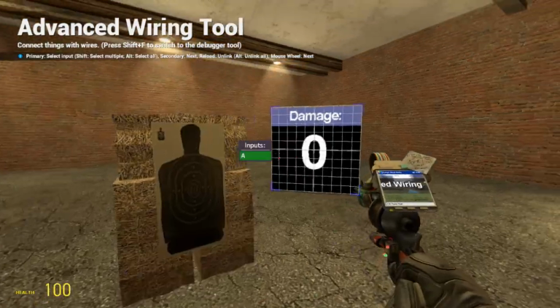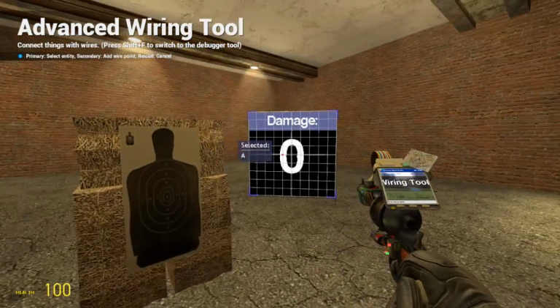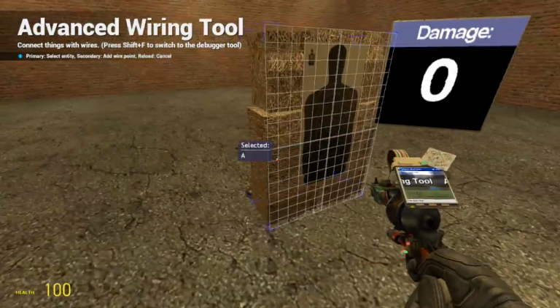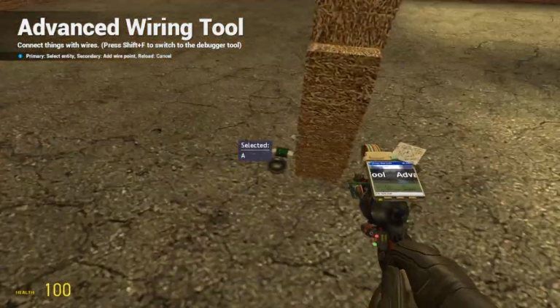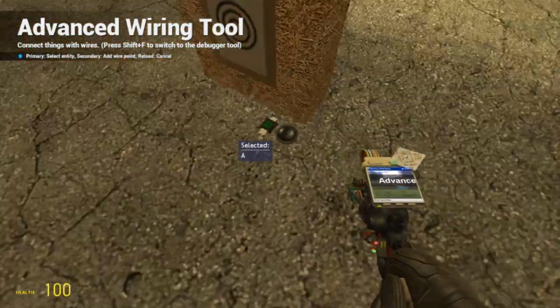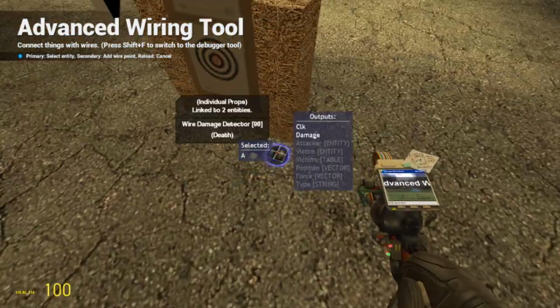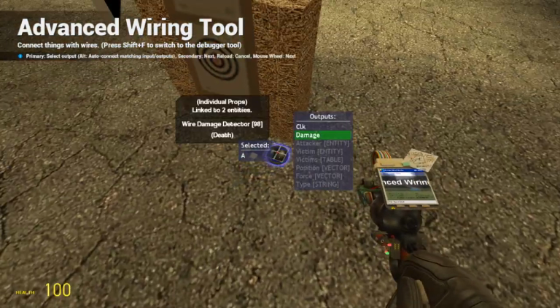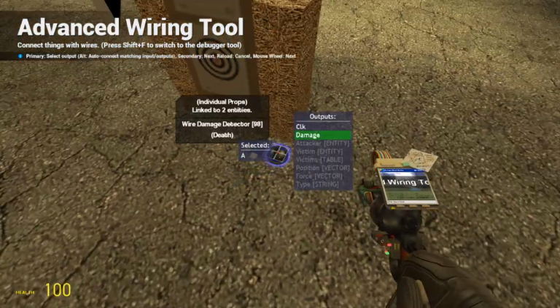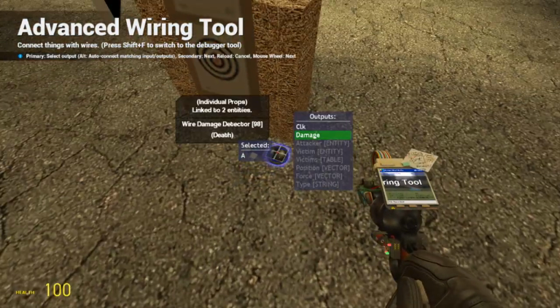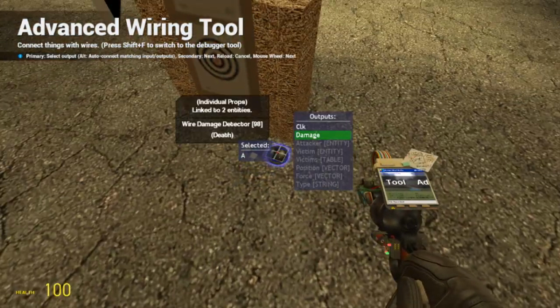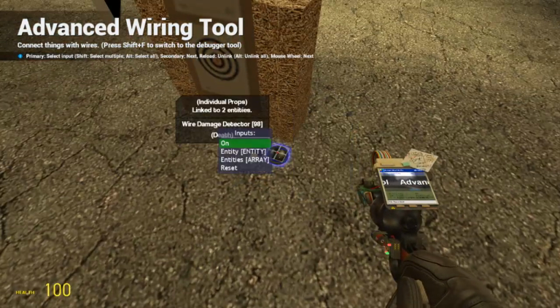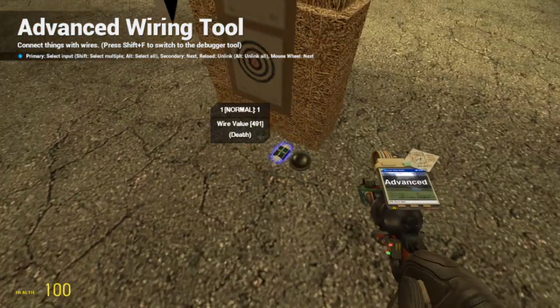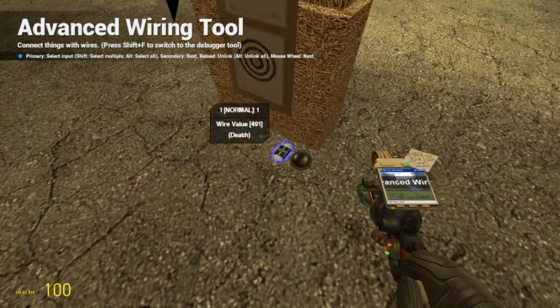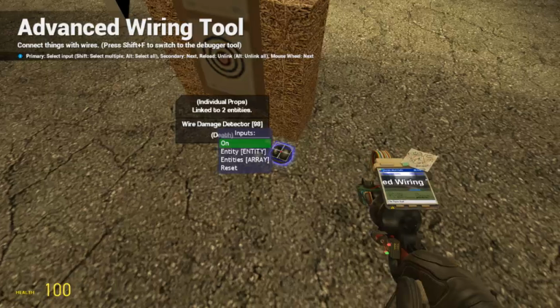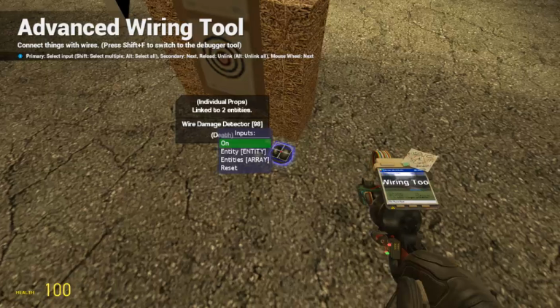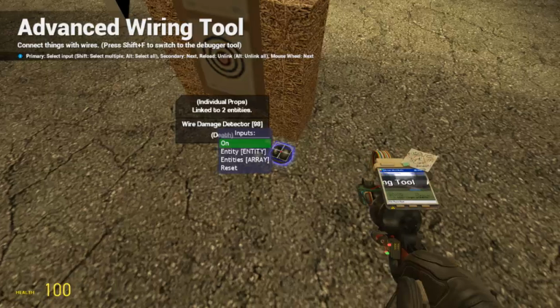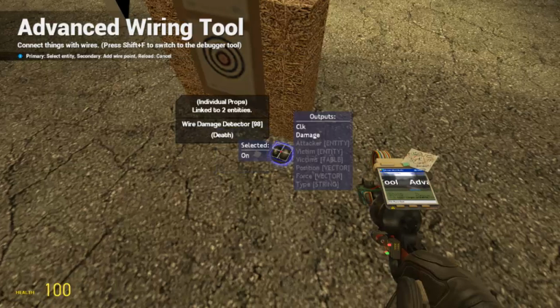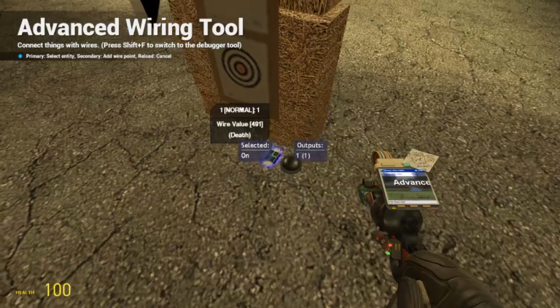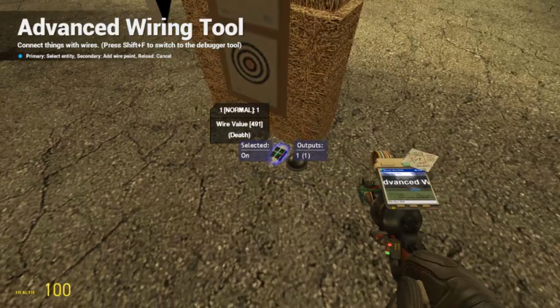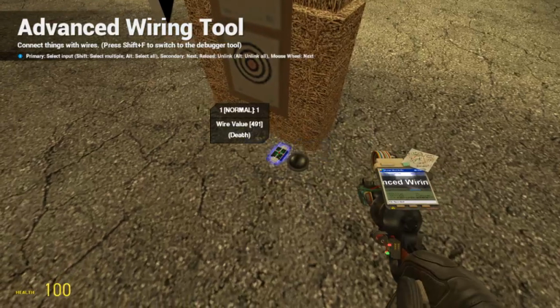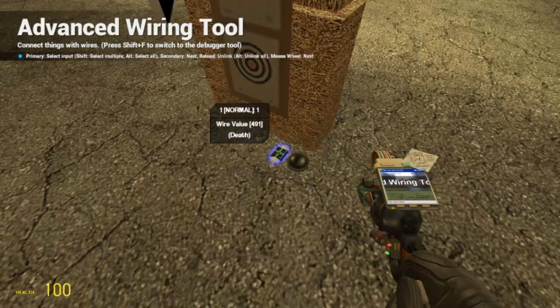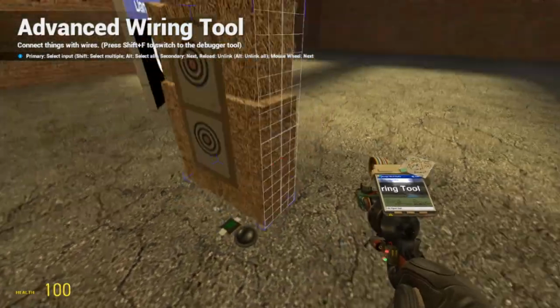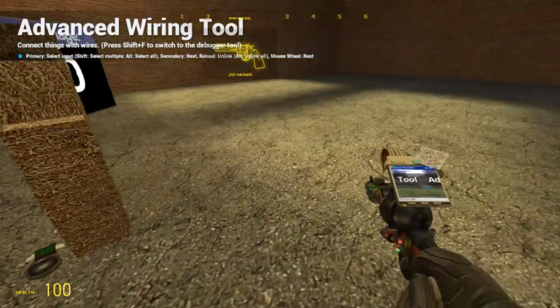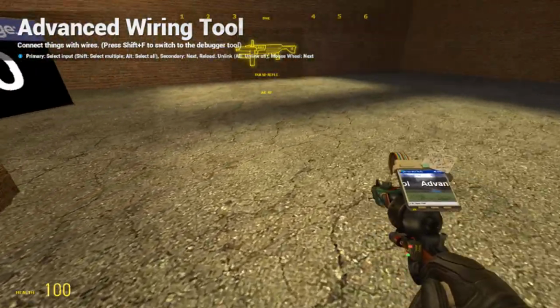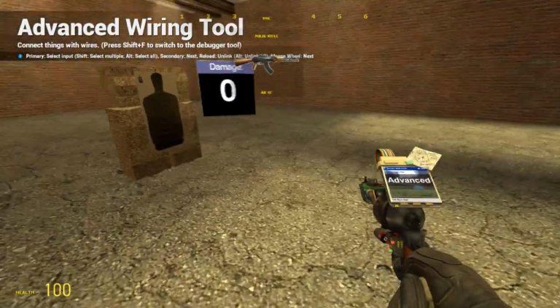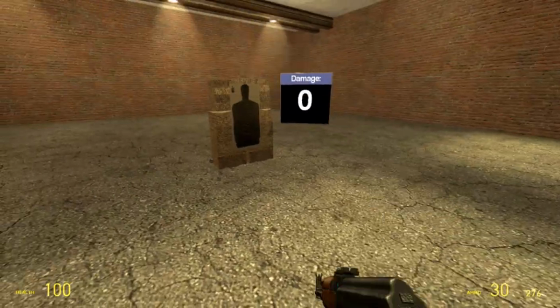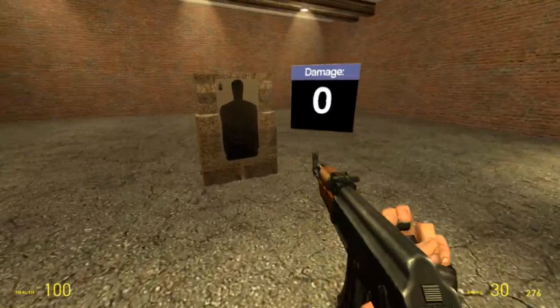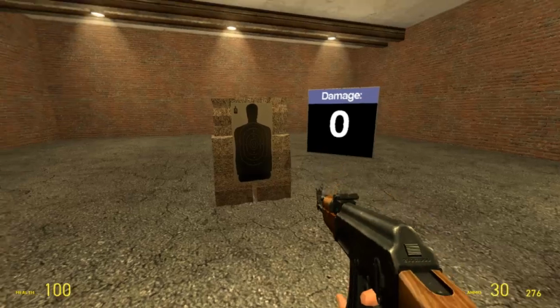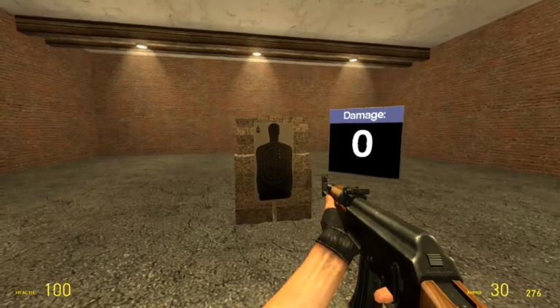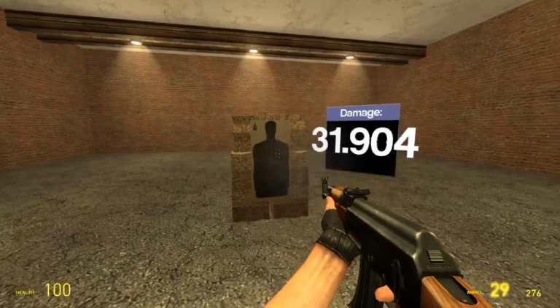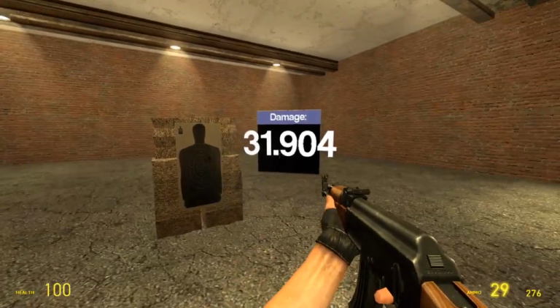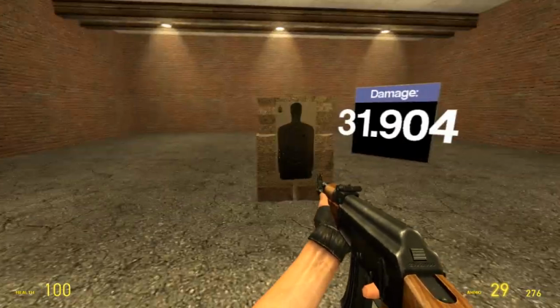Now grab wire advanced and wire the A from the screen to the damage output from the detector. Then wire the on value from the detector to the 1 on the constant value. This means the detector is always on and ready to go.